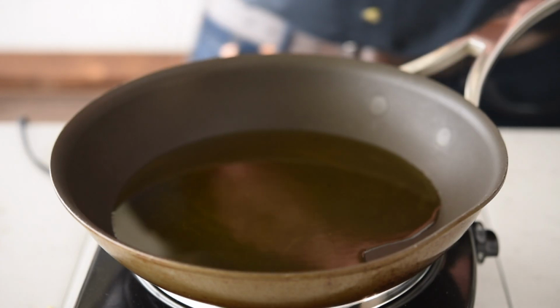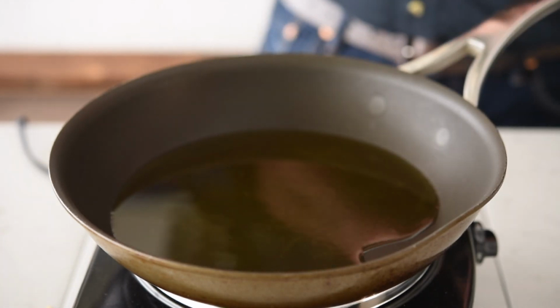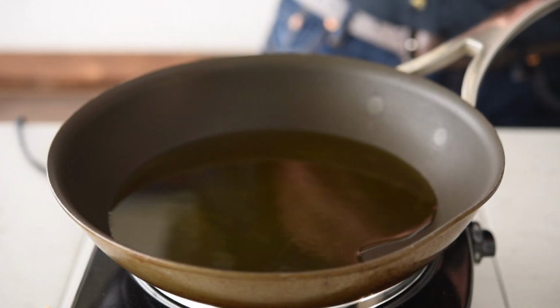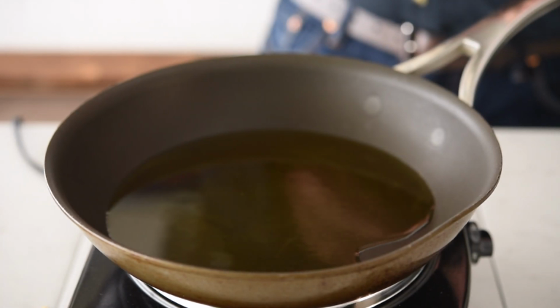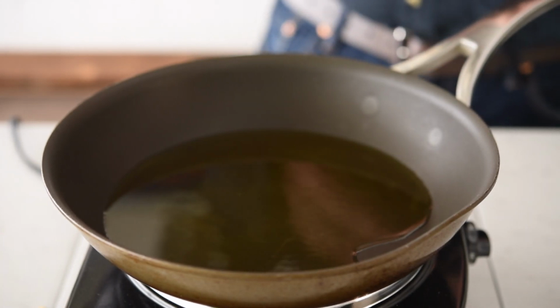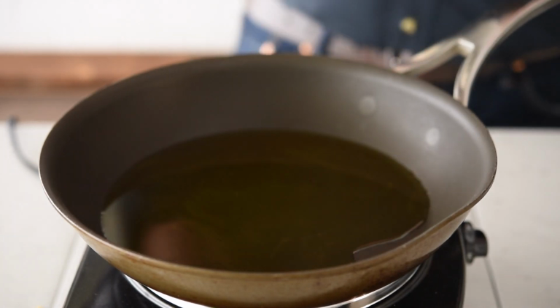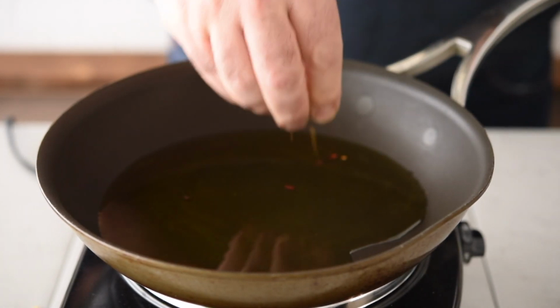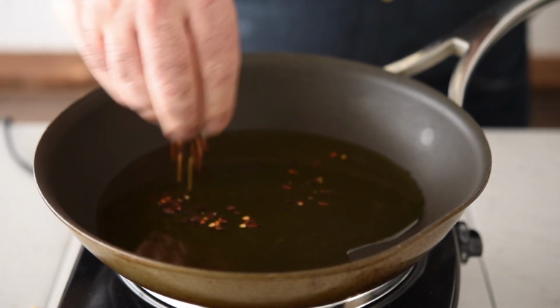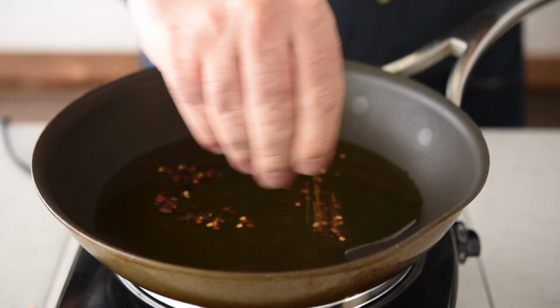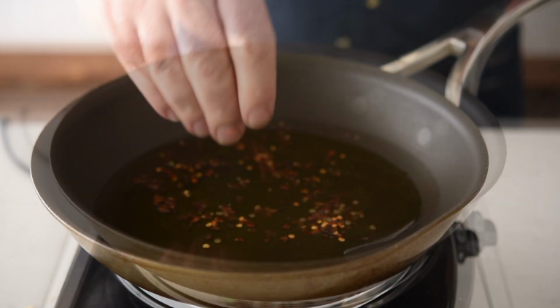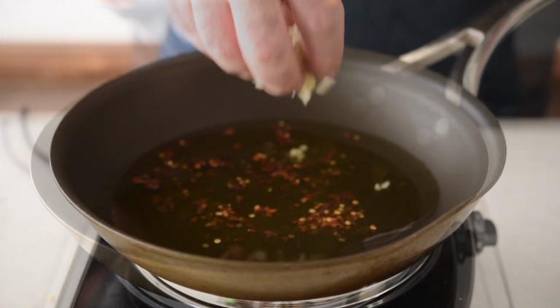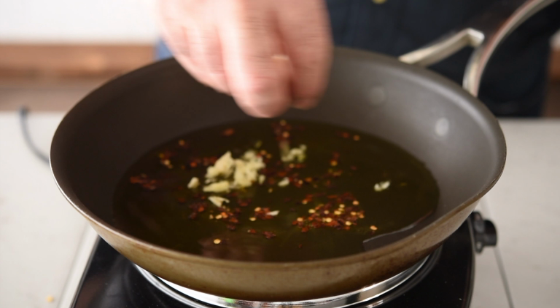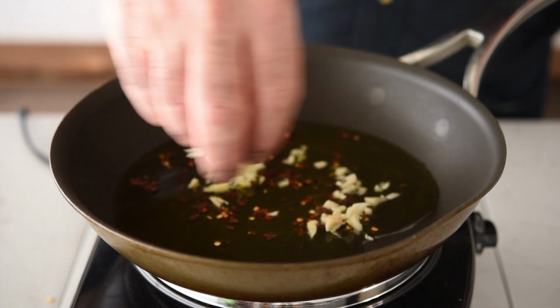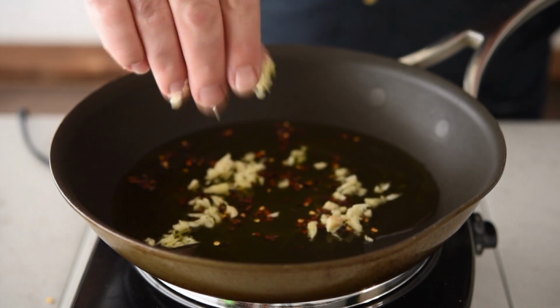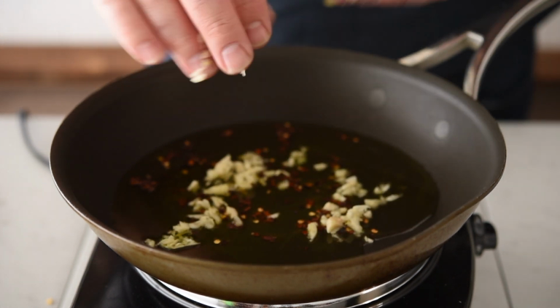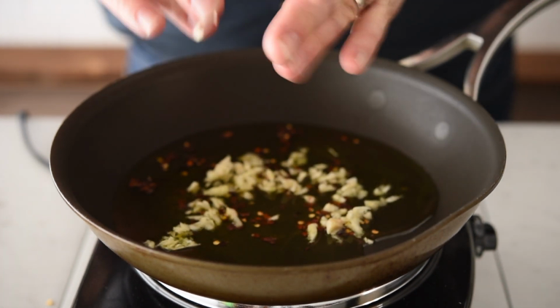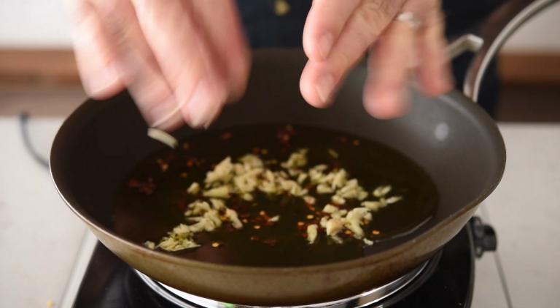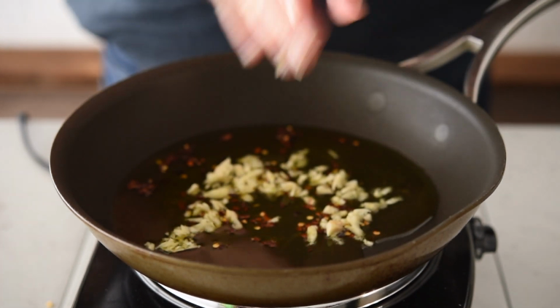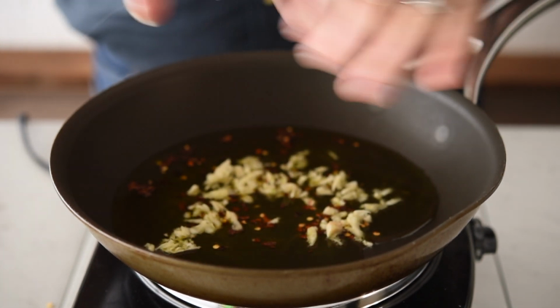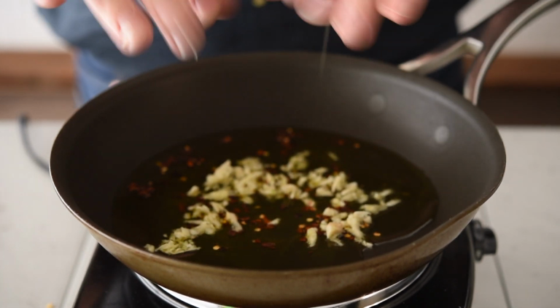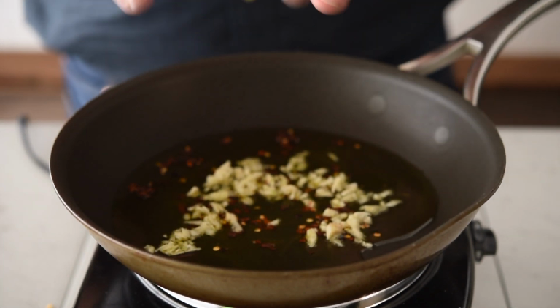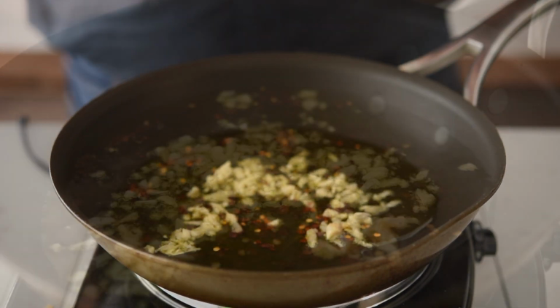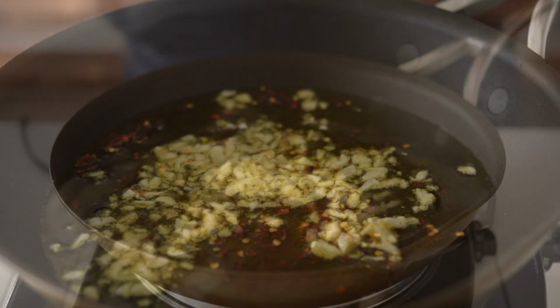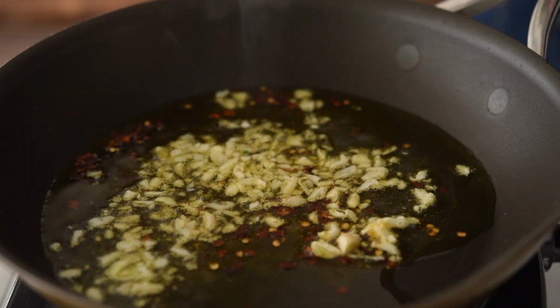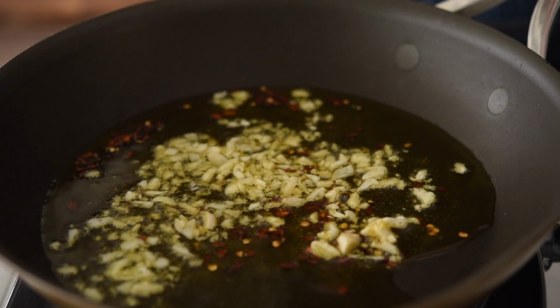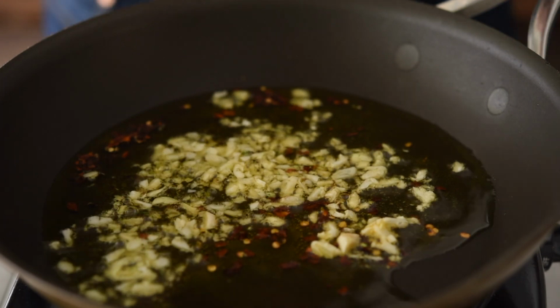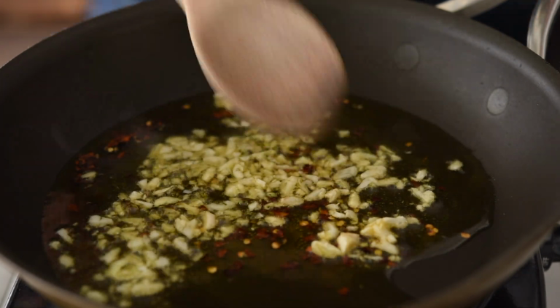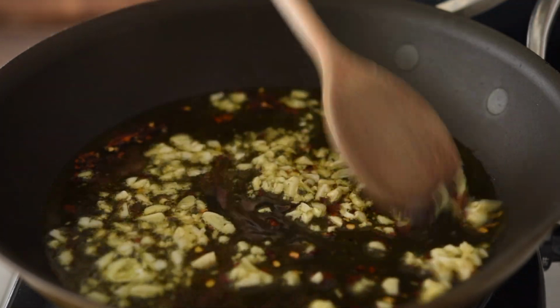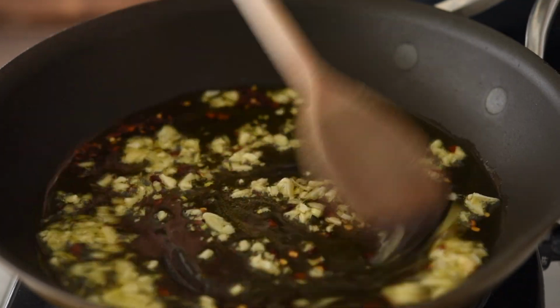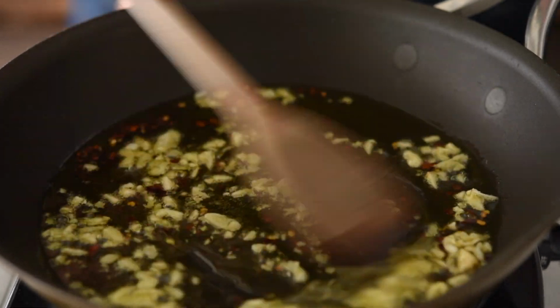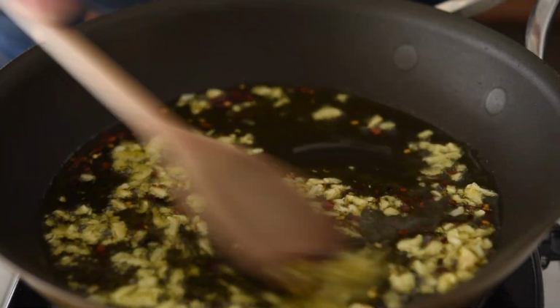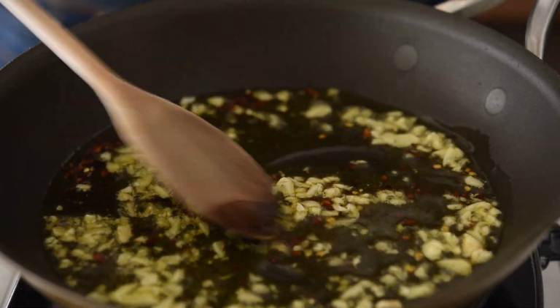We're going to make a wonderful flavored oil, so let's add in a really good pinch of red pepper flakes, or red chilli flakes. I've also got probably two or three cloves of garlic which are finely chopped up. As they come up to temperature and start to sizzle, we can add our pork.